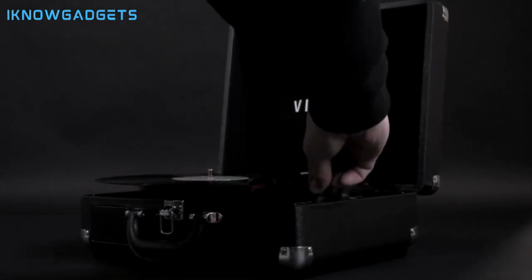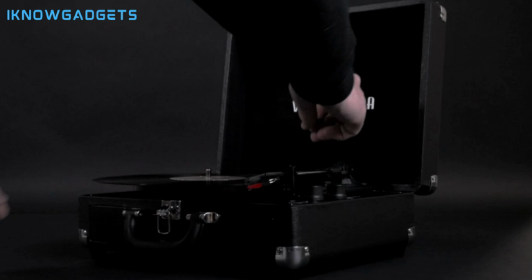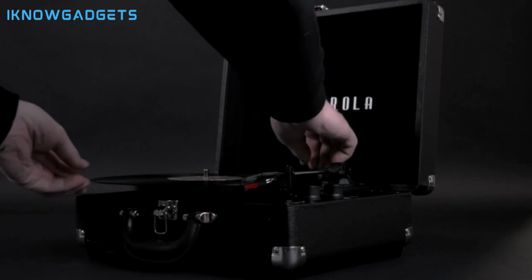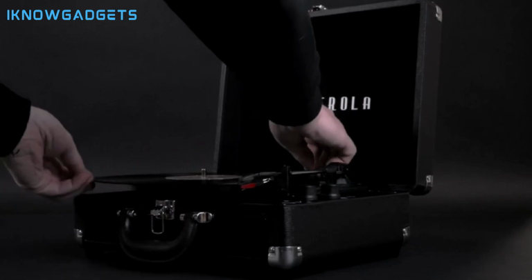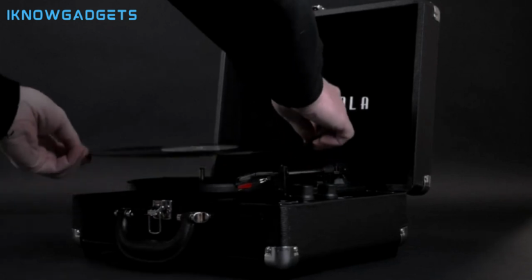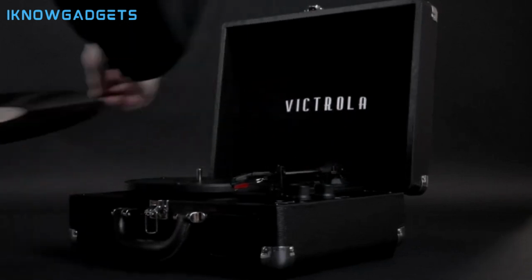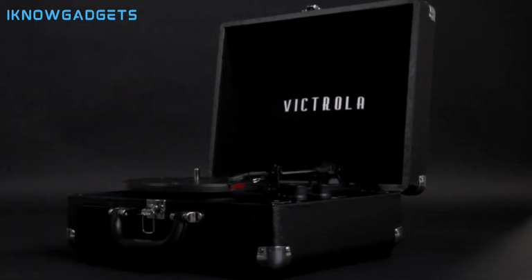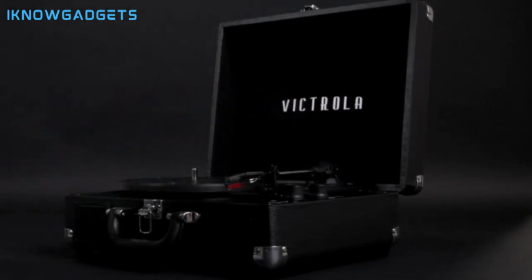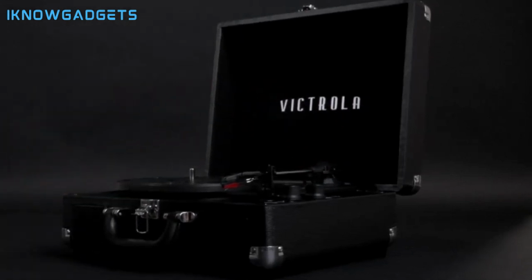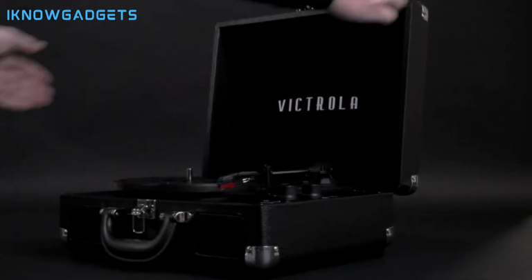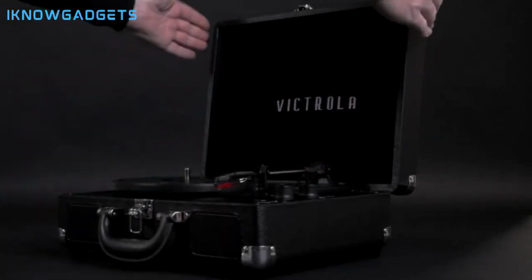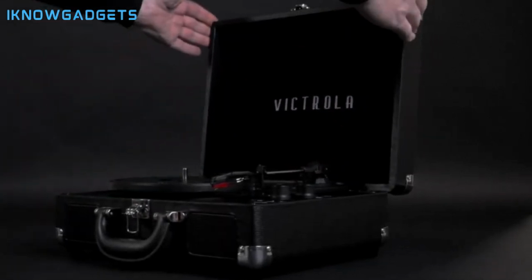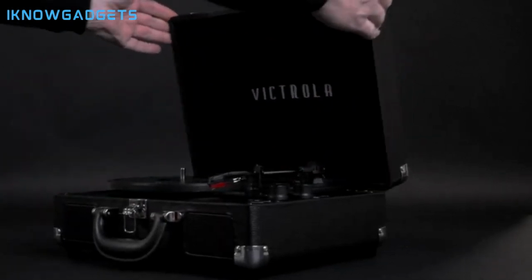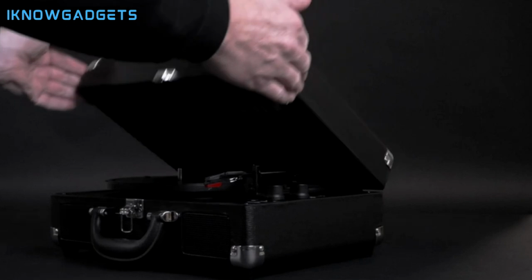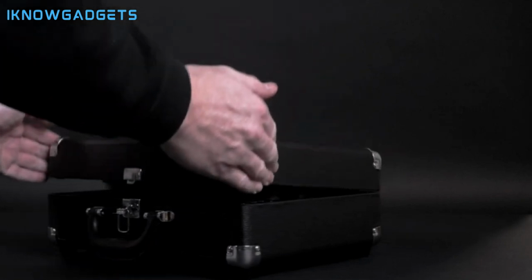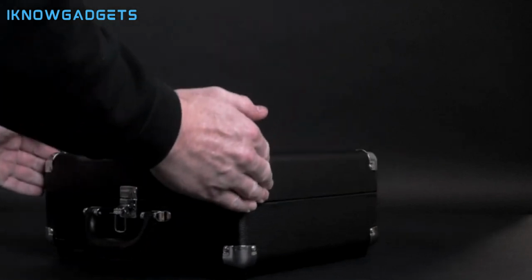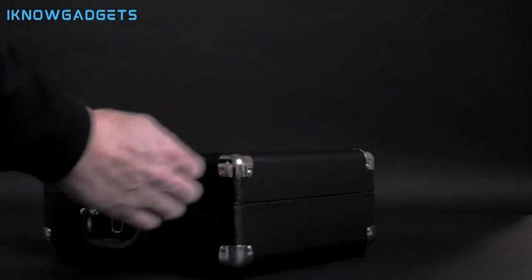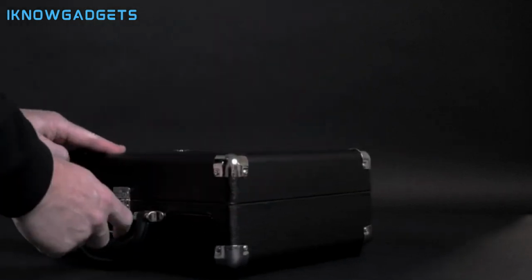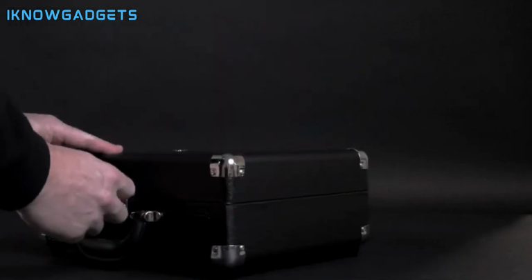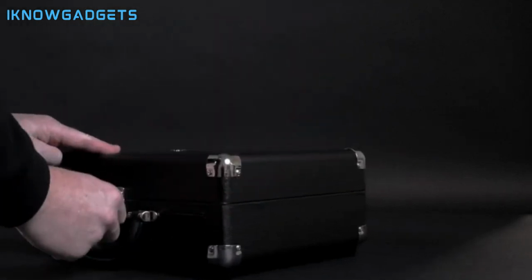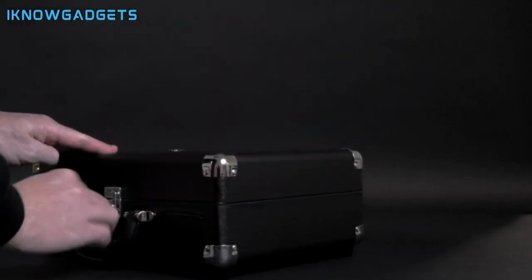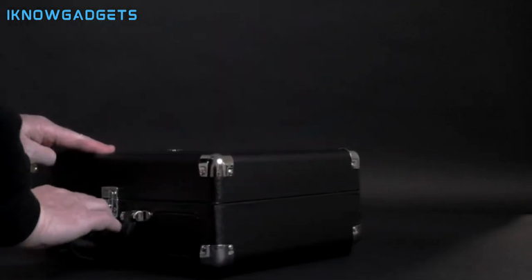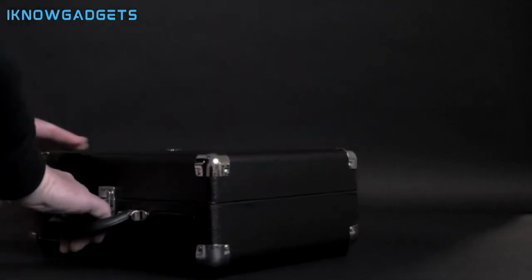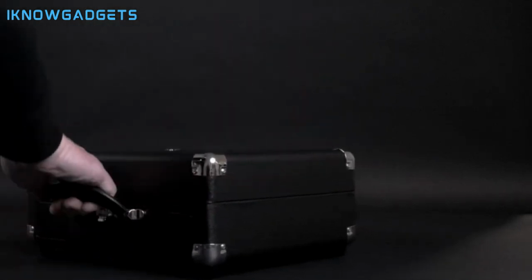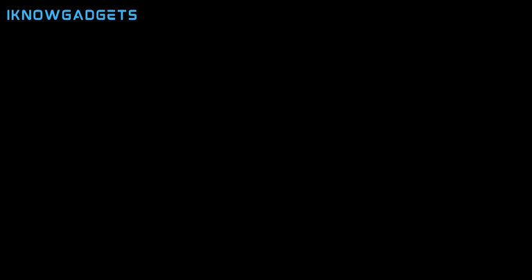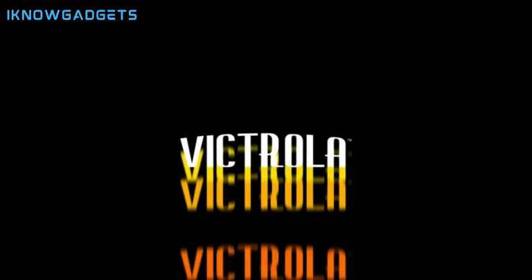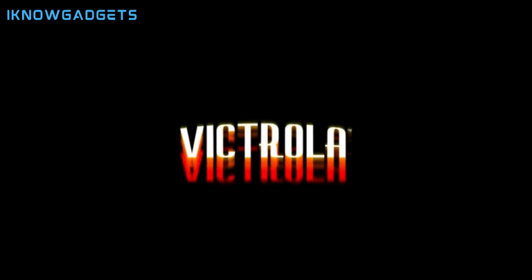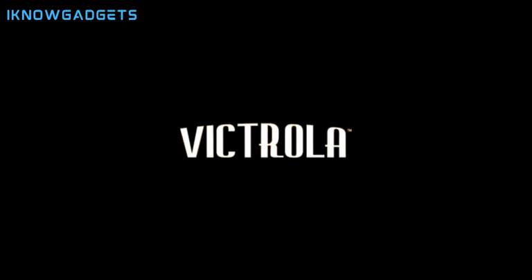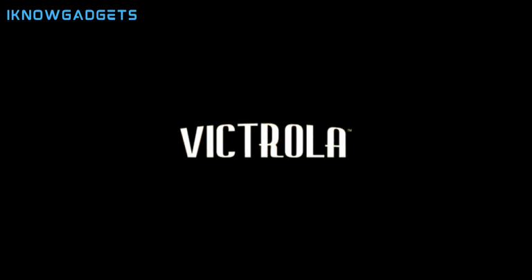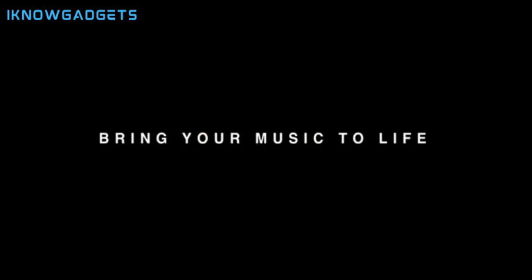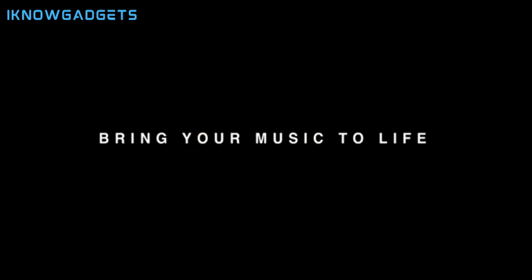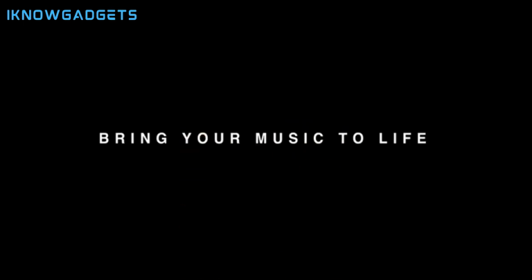All the controls you need are included: an input select knob, power/volume knob, and auto stop switch for easy operation. Explore more about the Victrola Vintage Suitcase Record Player by checking the links in the description for detailed insights and reviews.